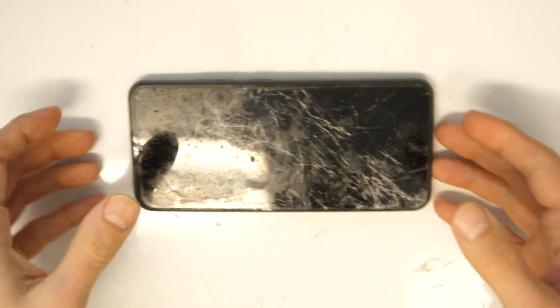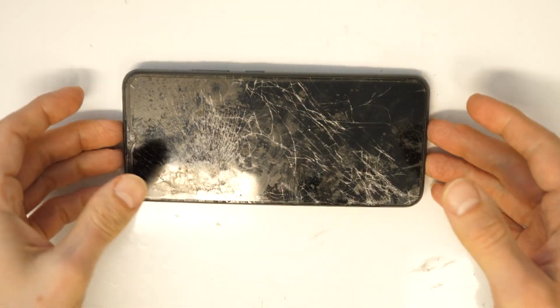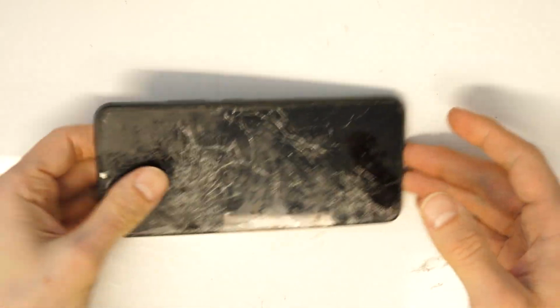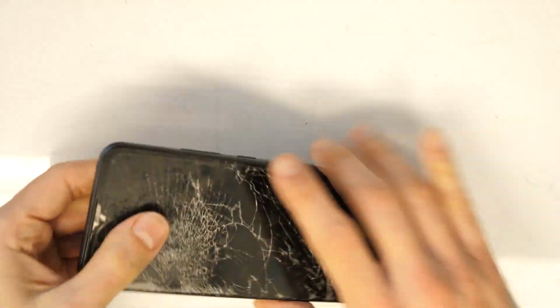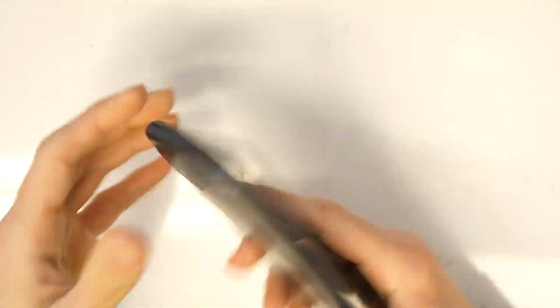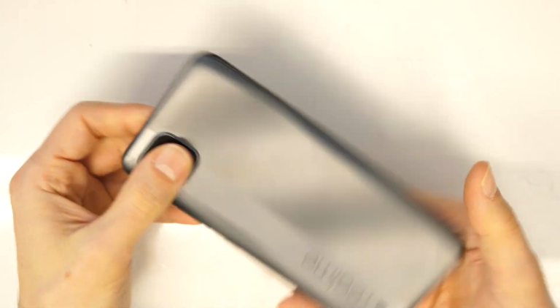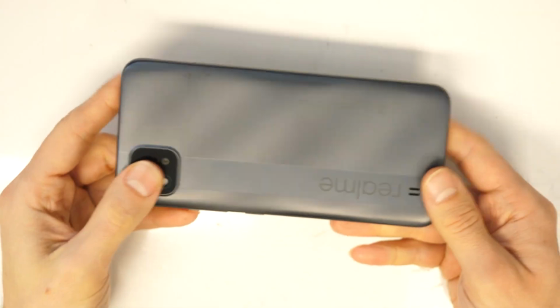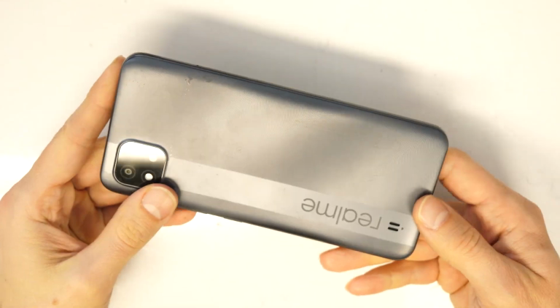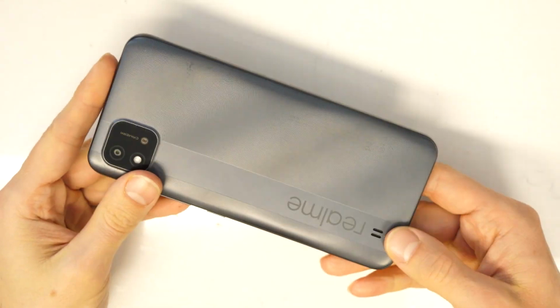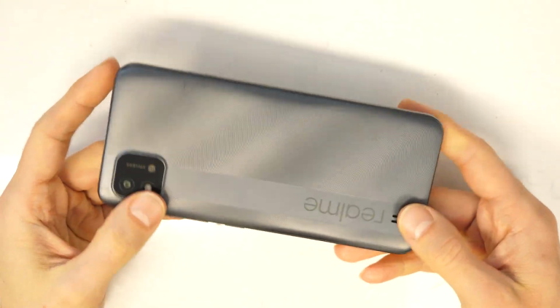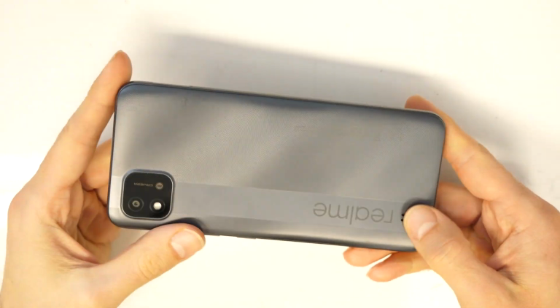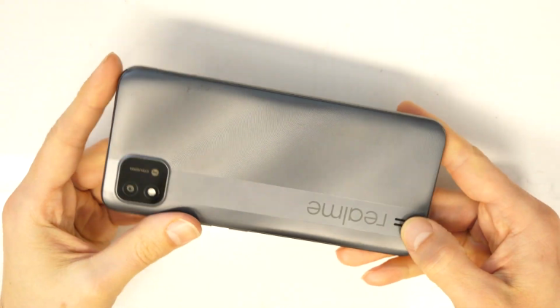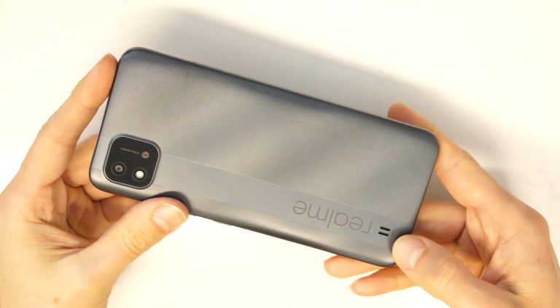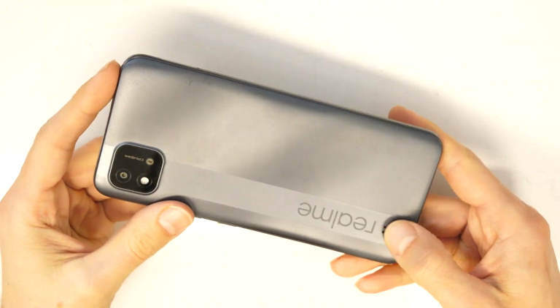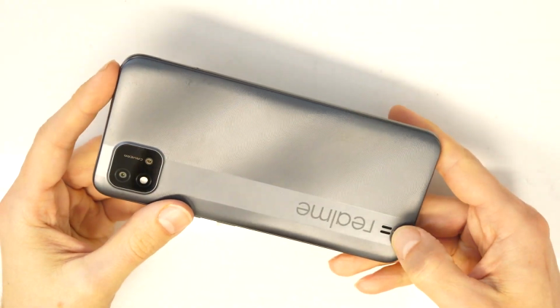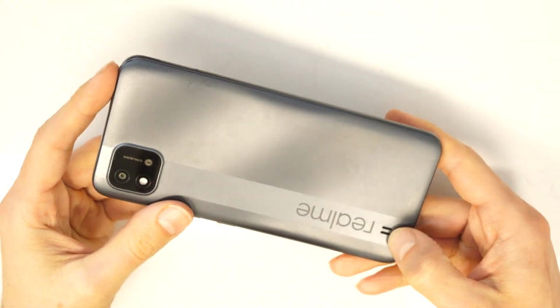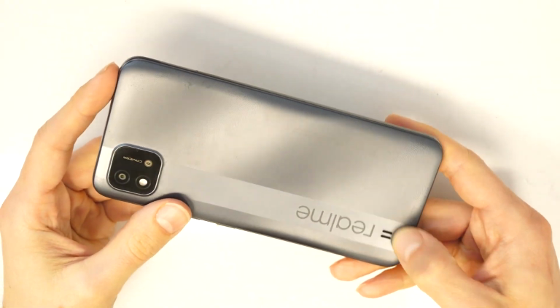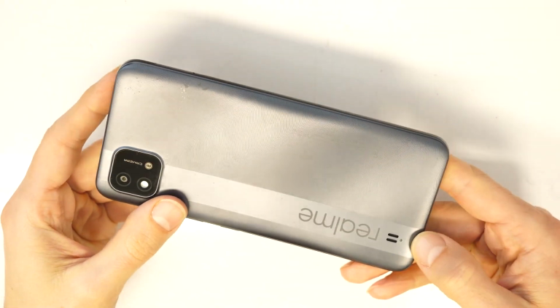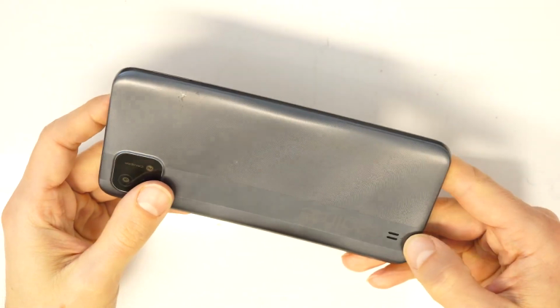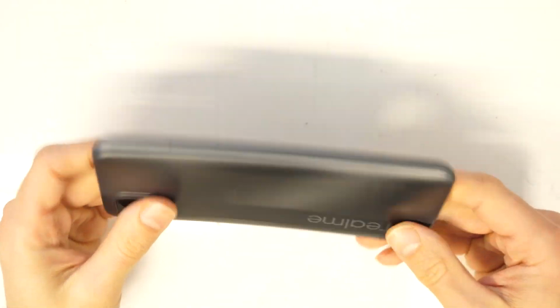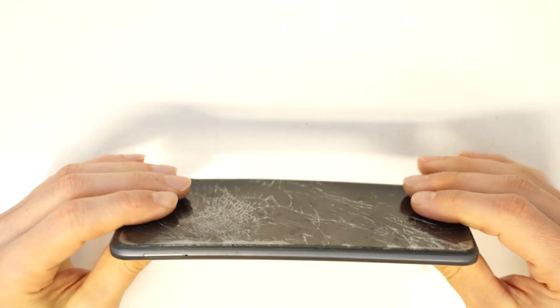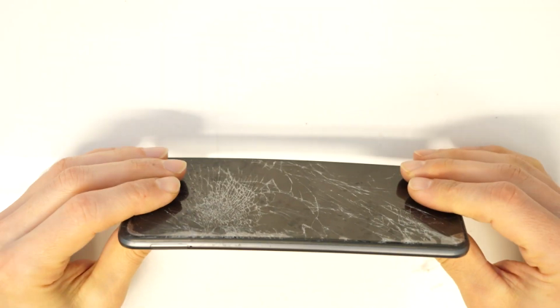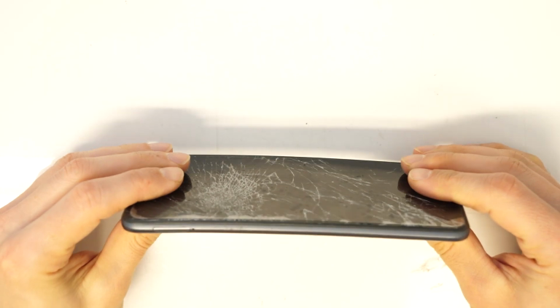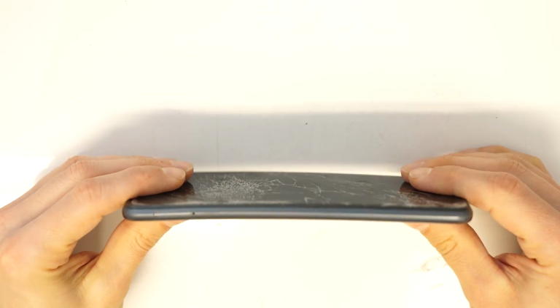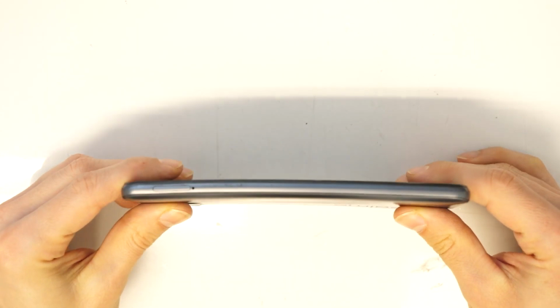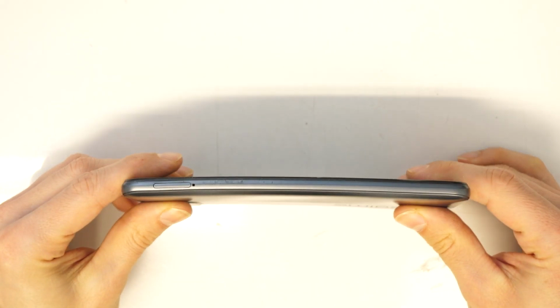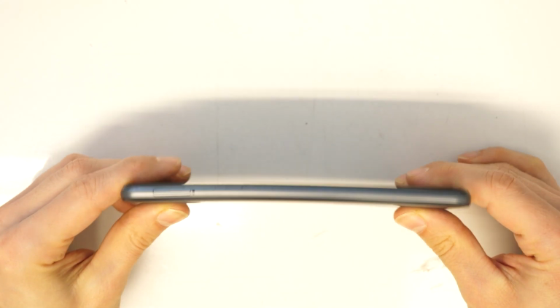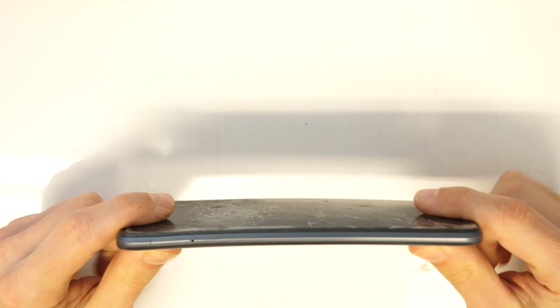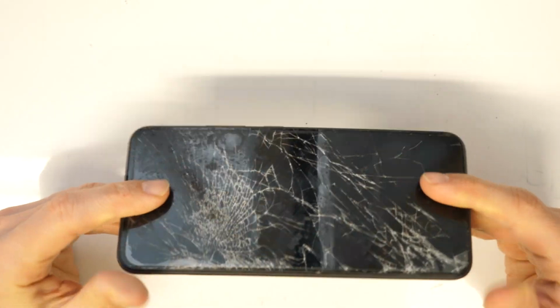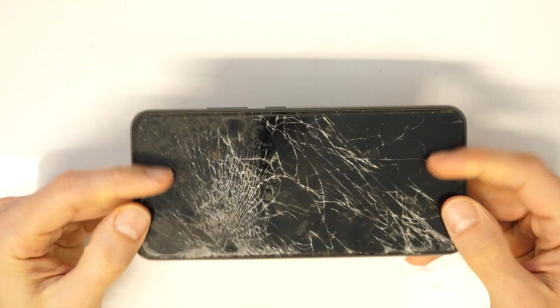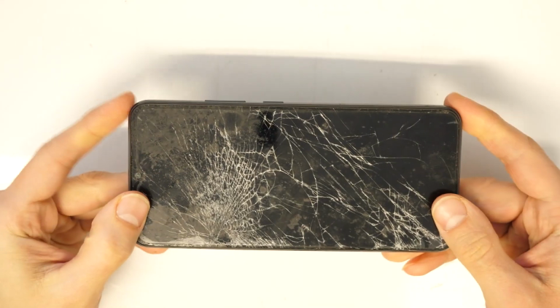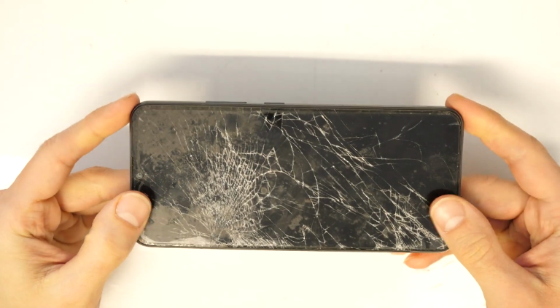So, this is our phone. It's pretty damaged, but doesn't matter. We will open it and I will show you how to easily replace the battery in no time.